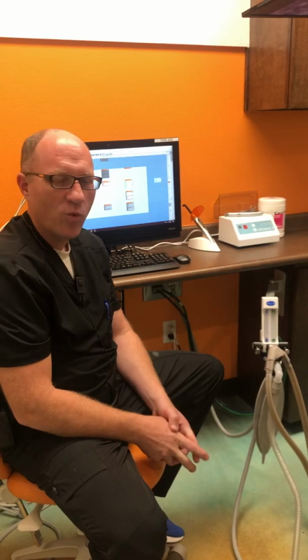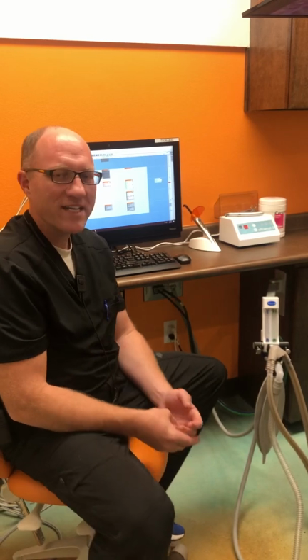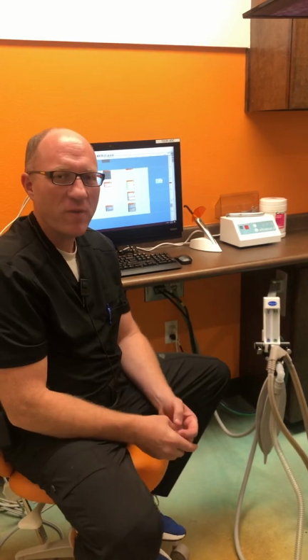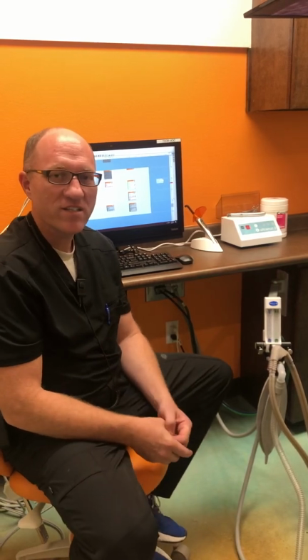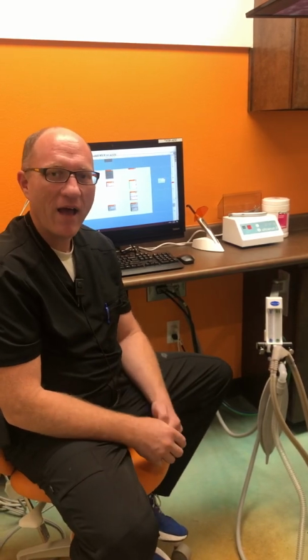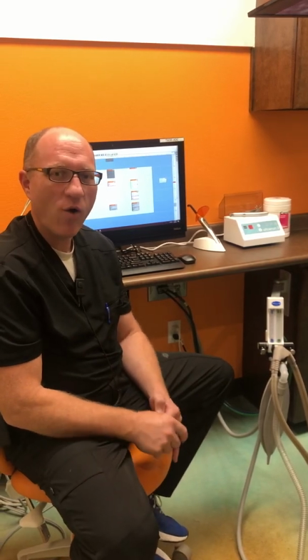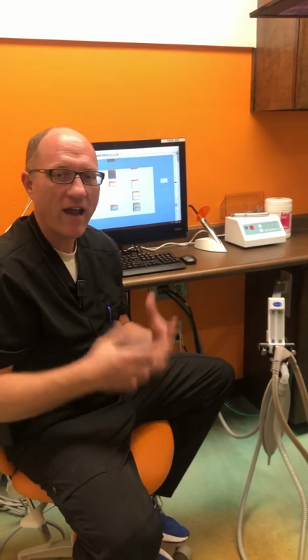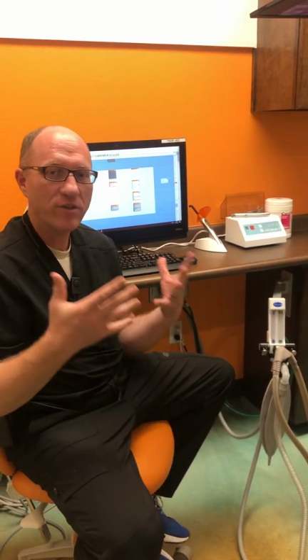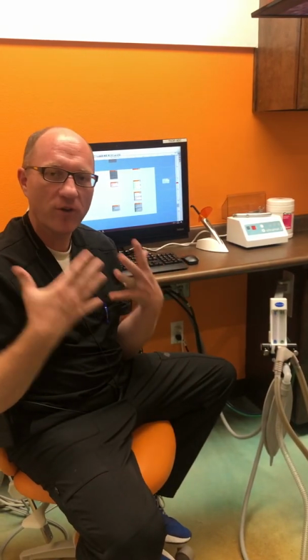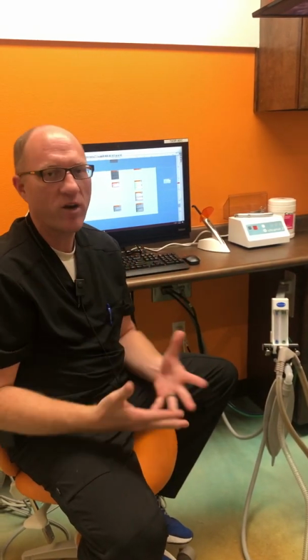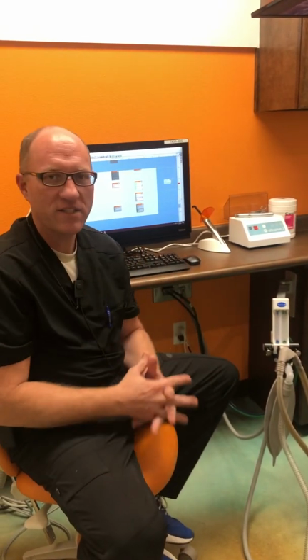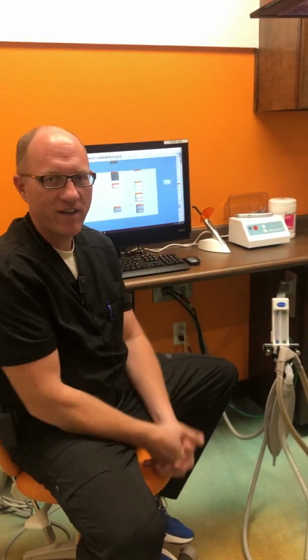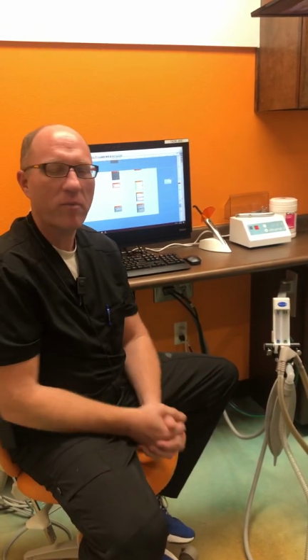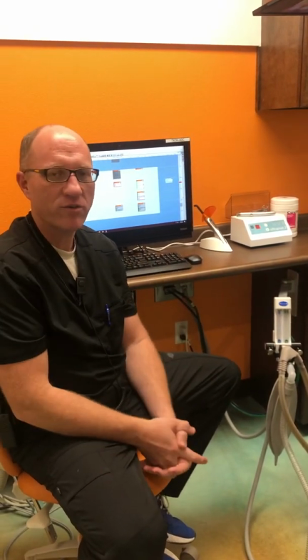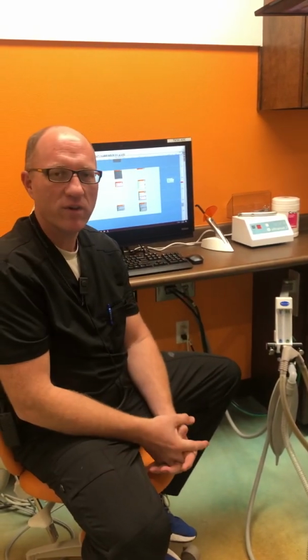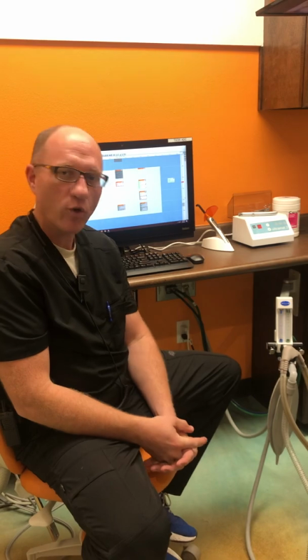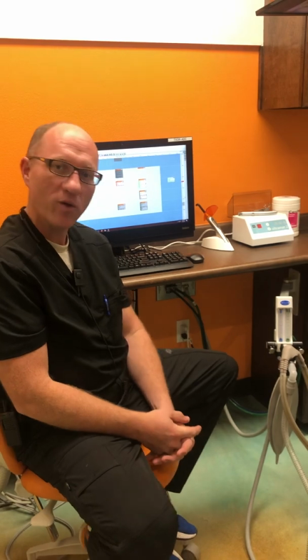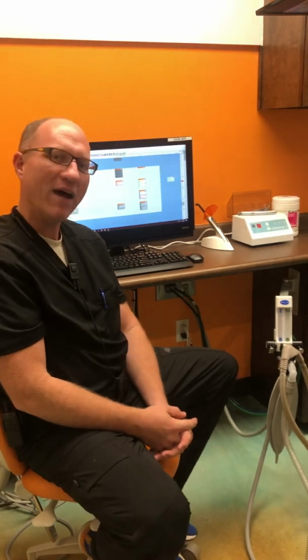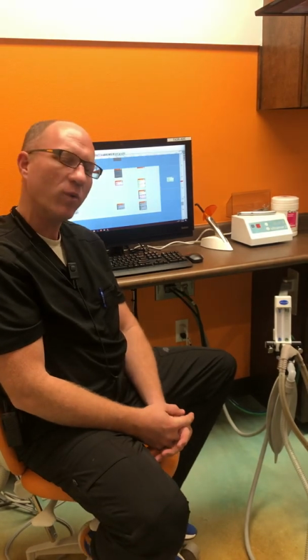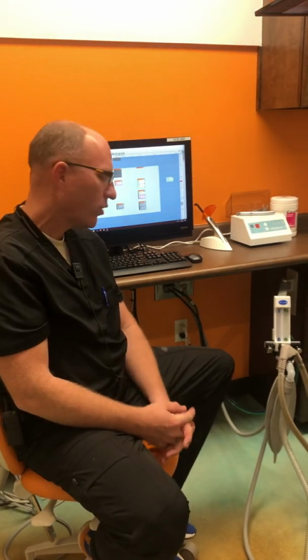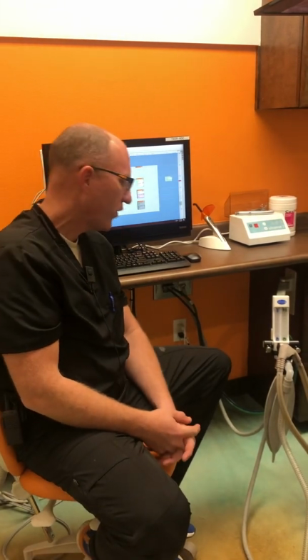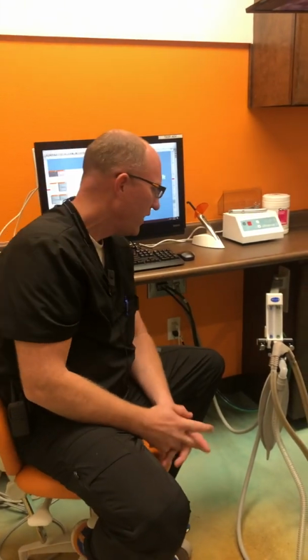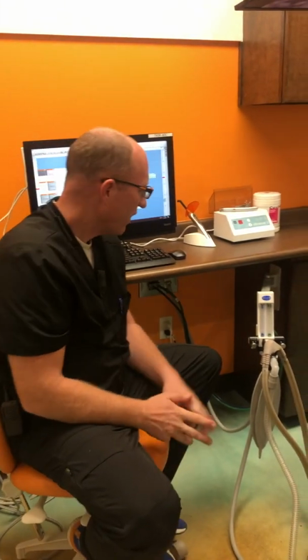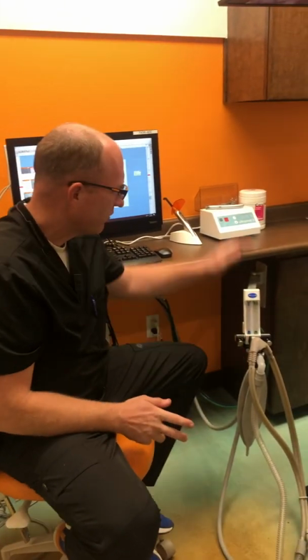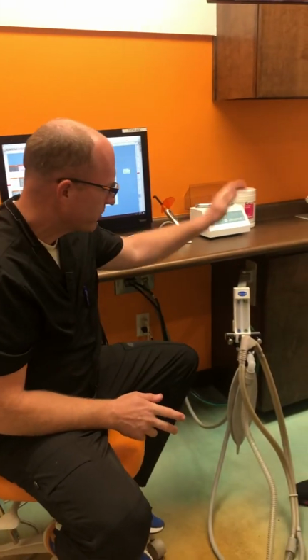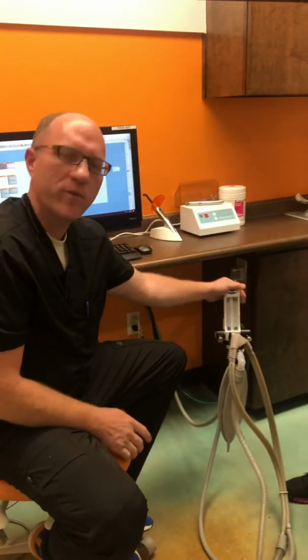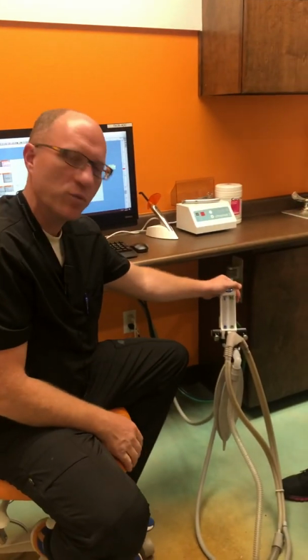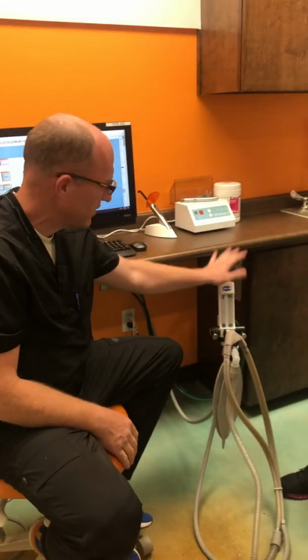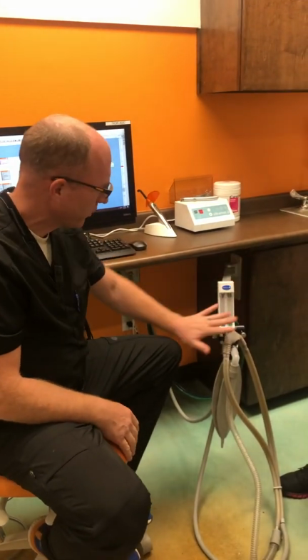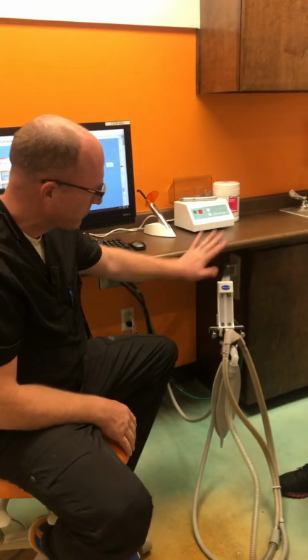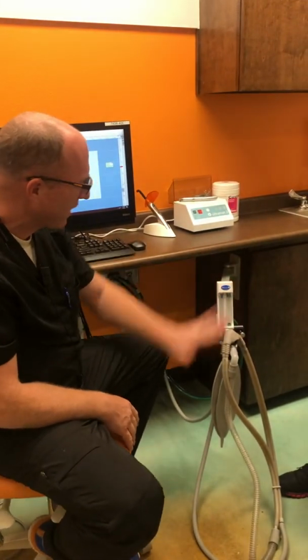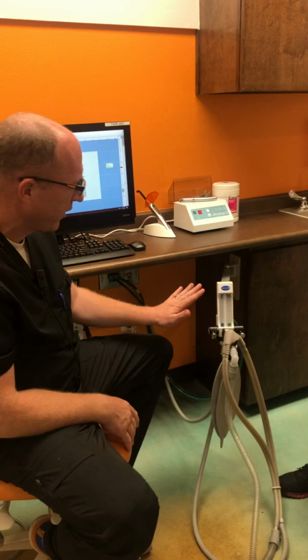We're going to take a few minutes and talk about how our nitrous flow meter works and how to give proper nitrous with our equipment. We're going to do a little review of what the nitrous flow meter is, which is this little contraption we have right here.